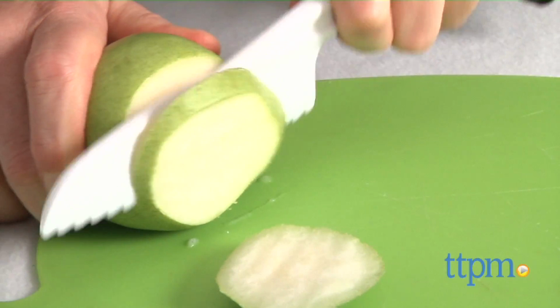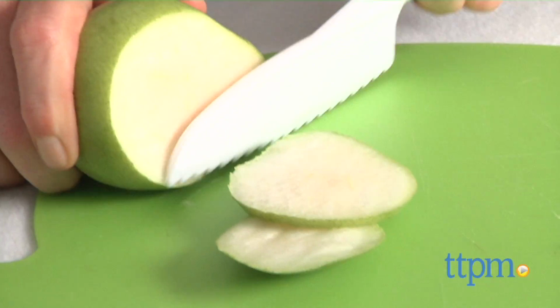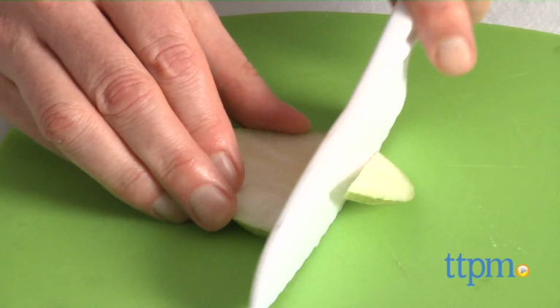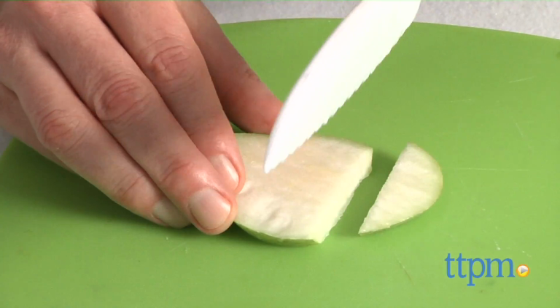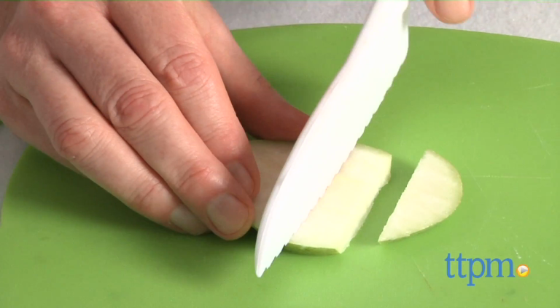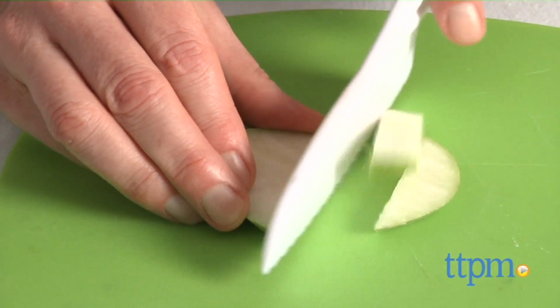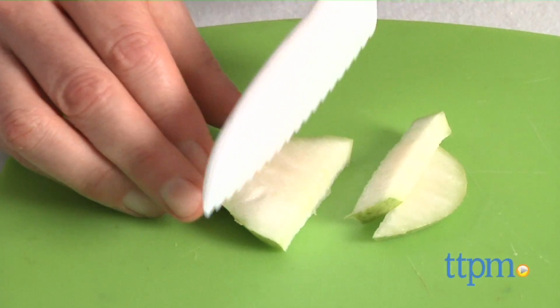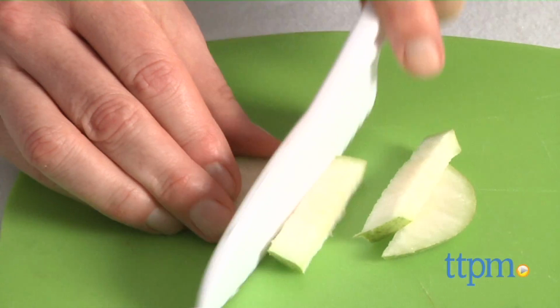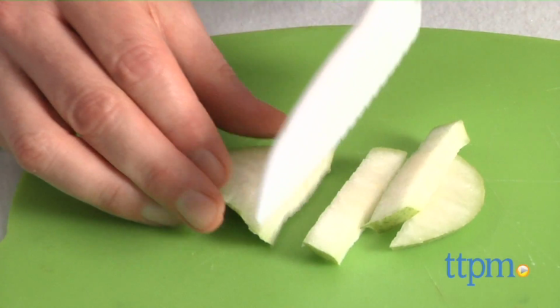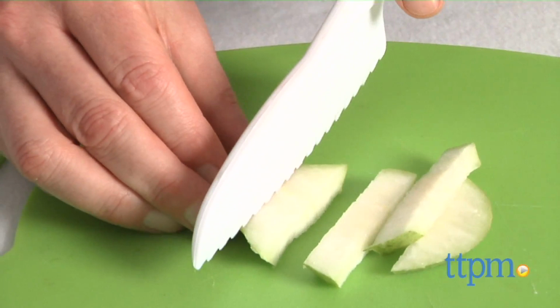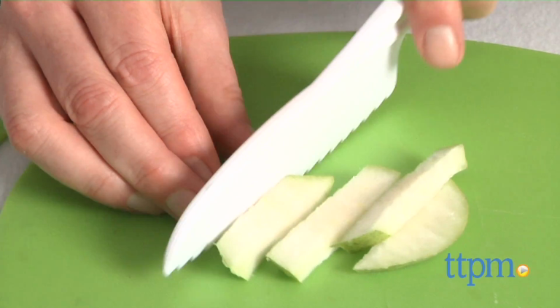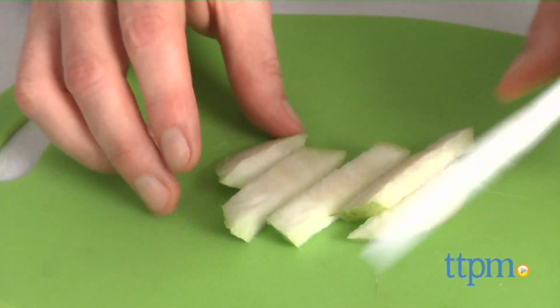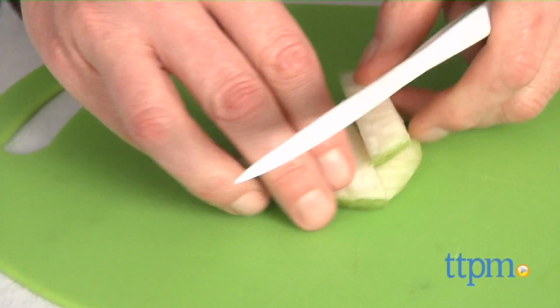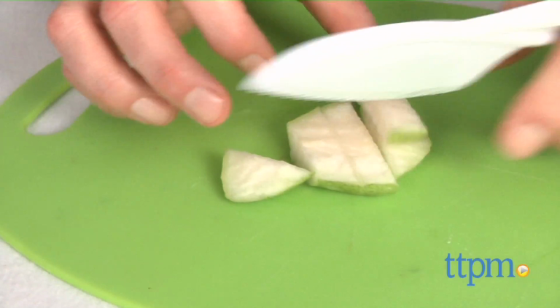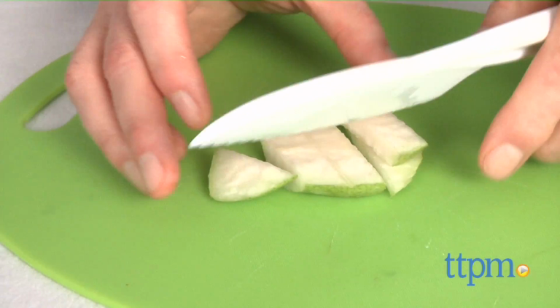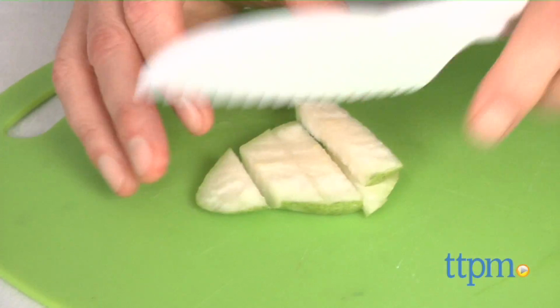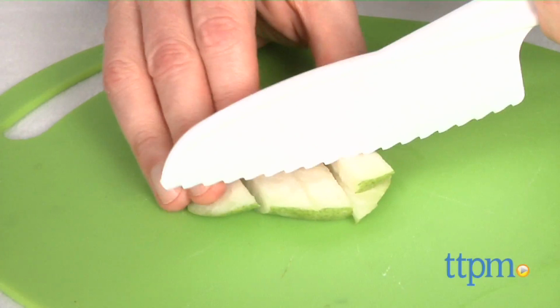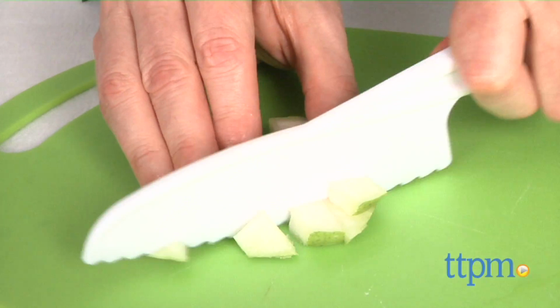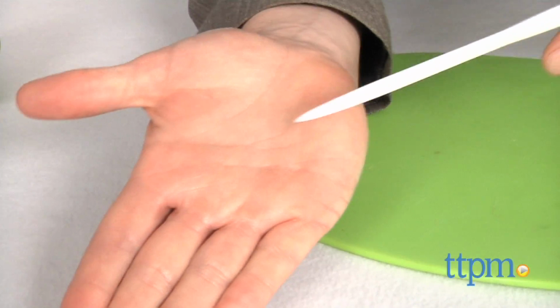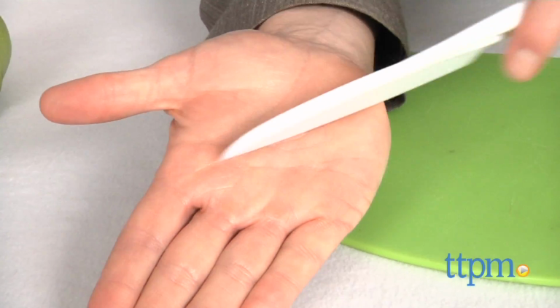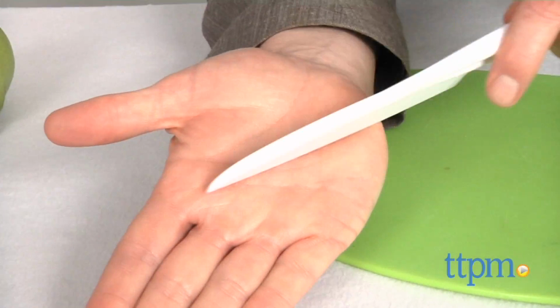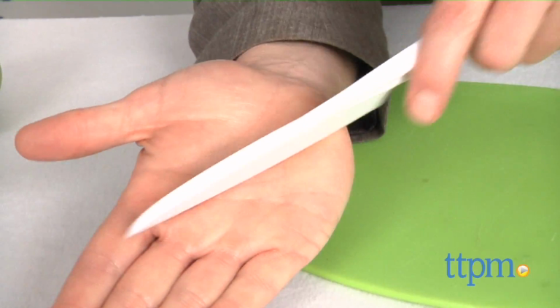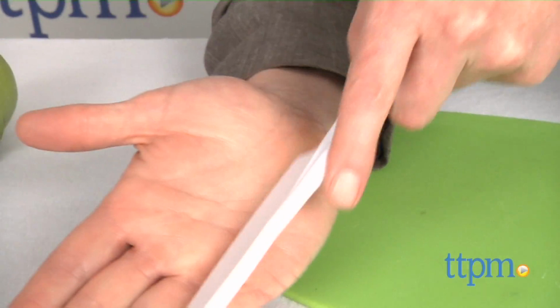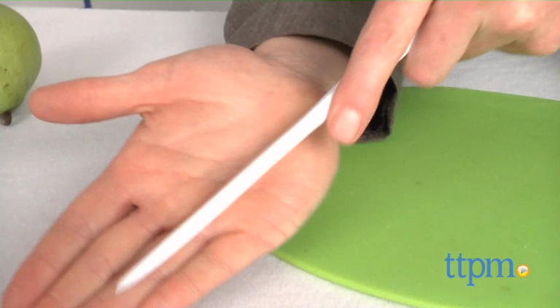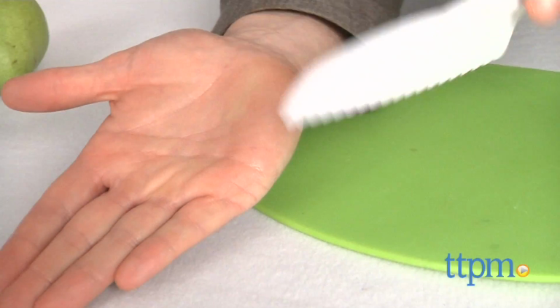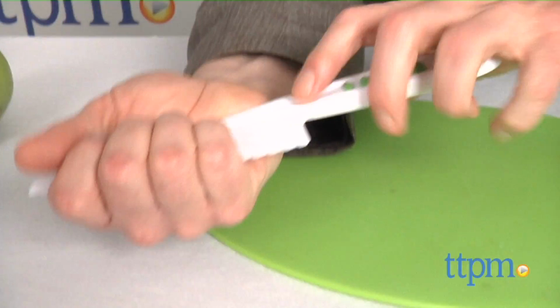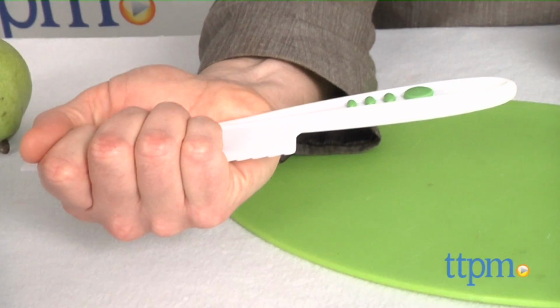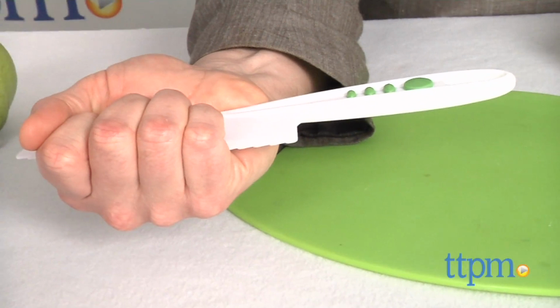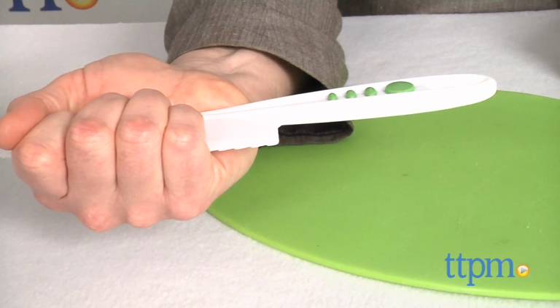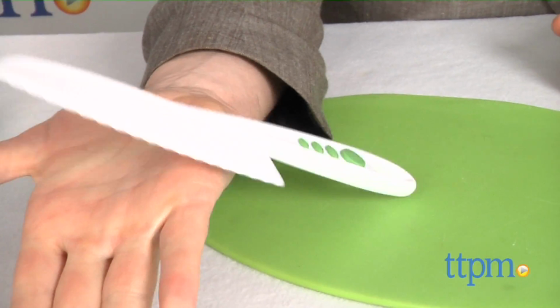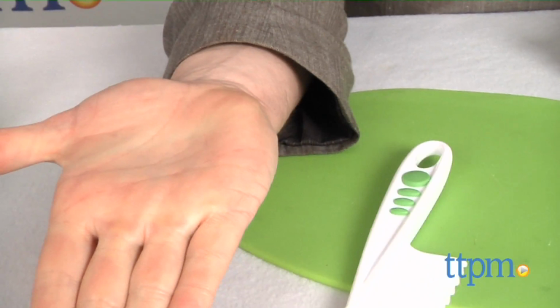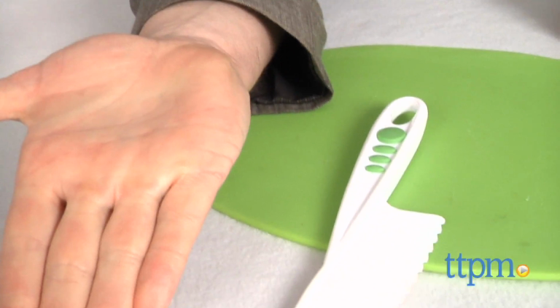Now, don't expect to be able to do fine dicing, but they do cut well on hard foods, and they're not going to cut if they're picked up incorrectly. However, parents and caregivers will want to be sure to use these as a way of teaching beginning kitchen technique and safety as well.